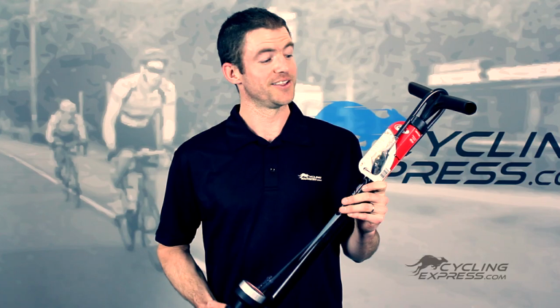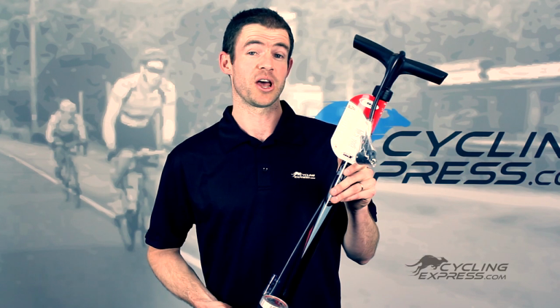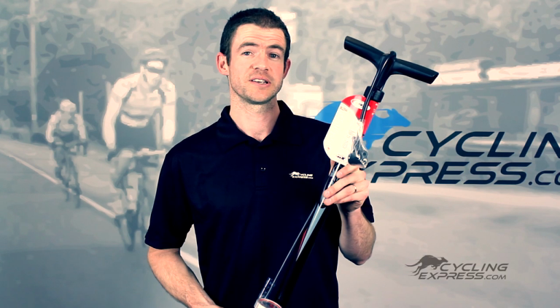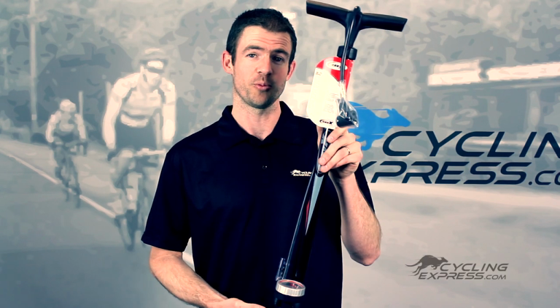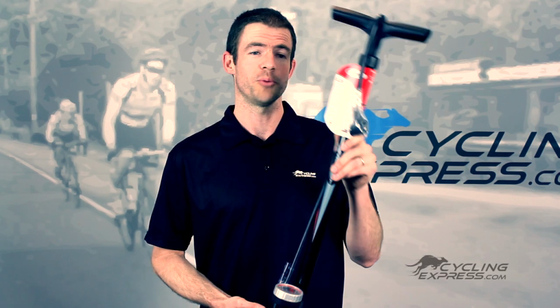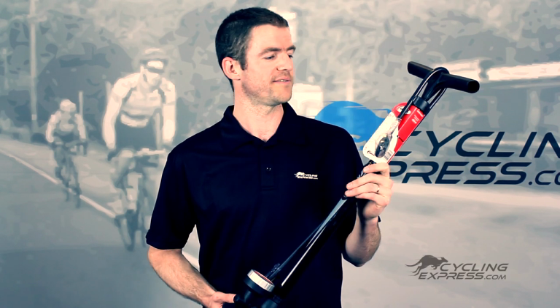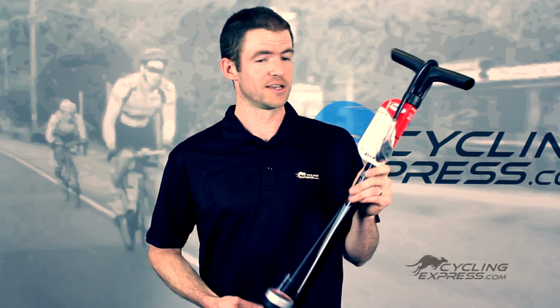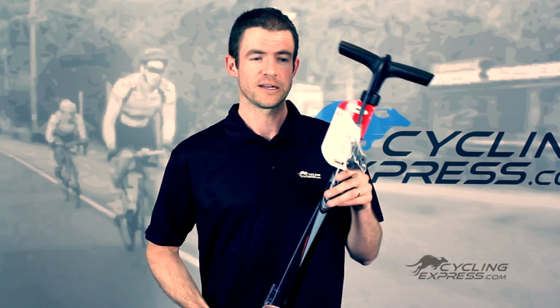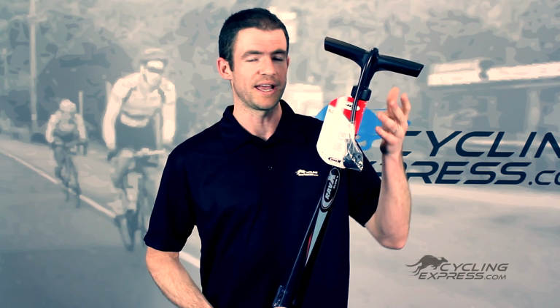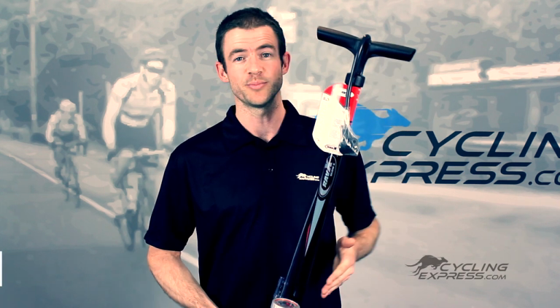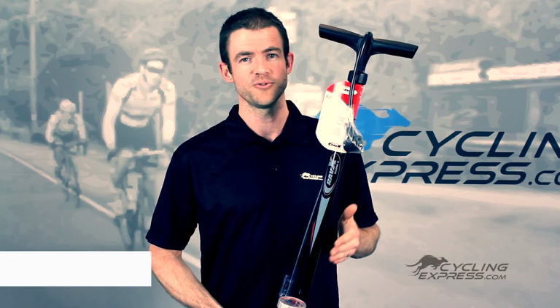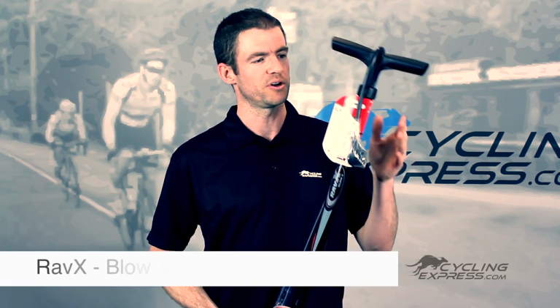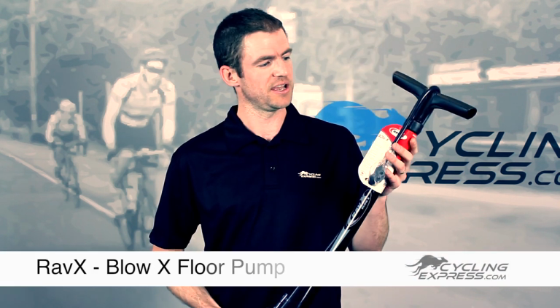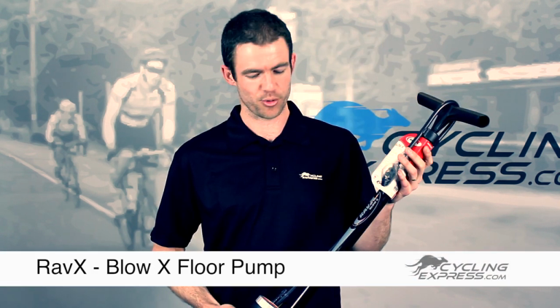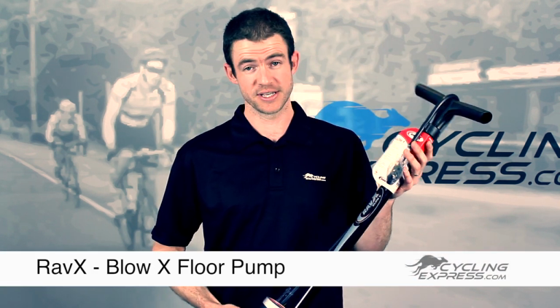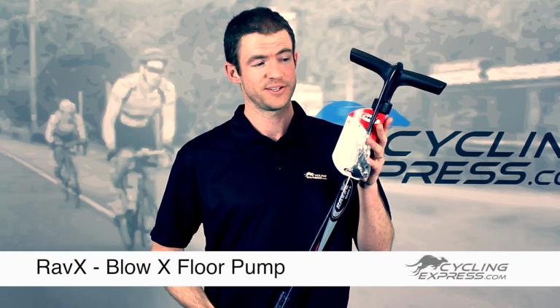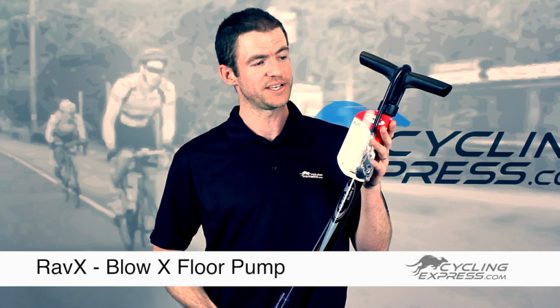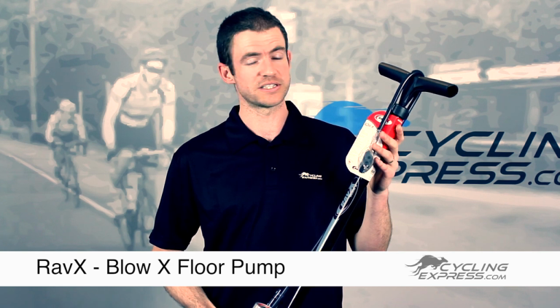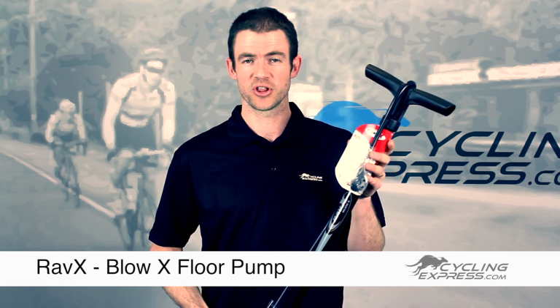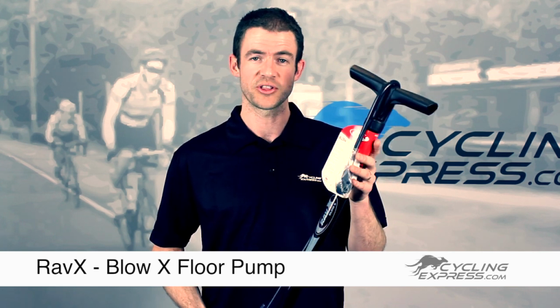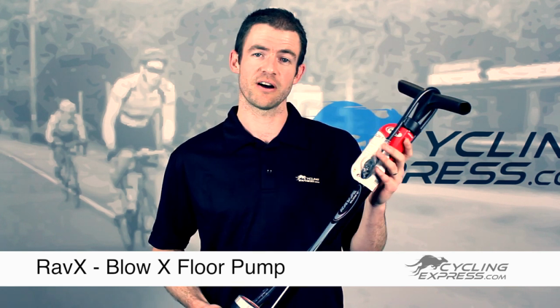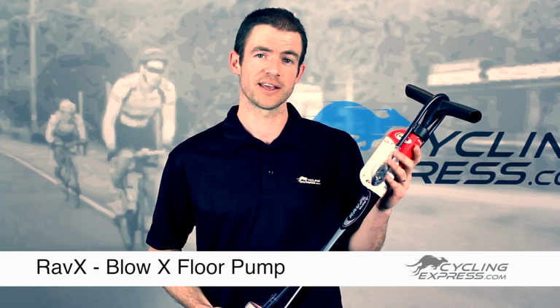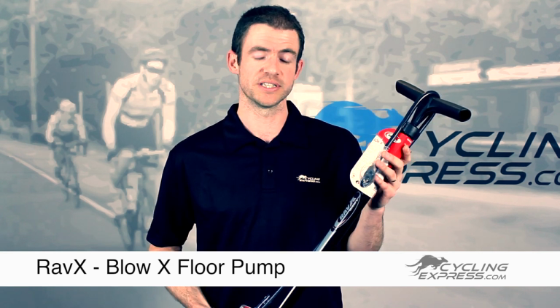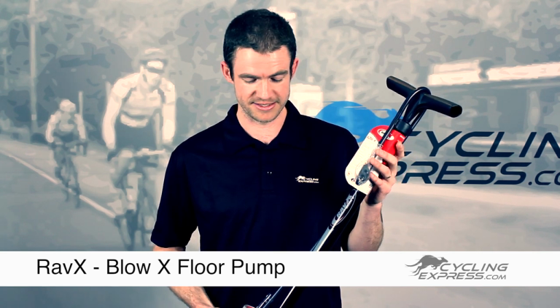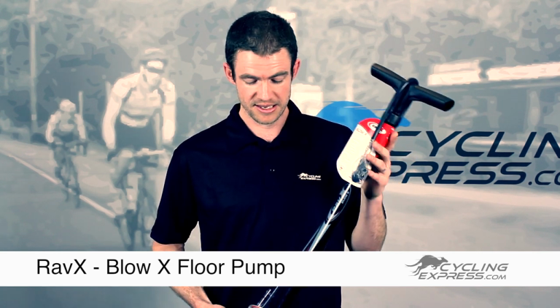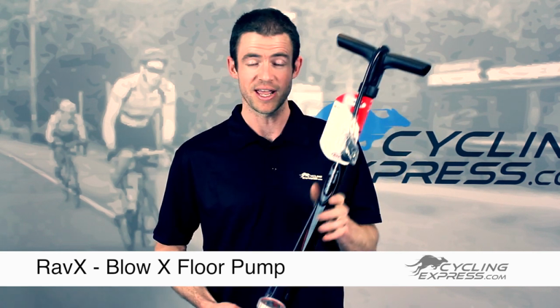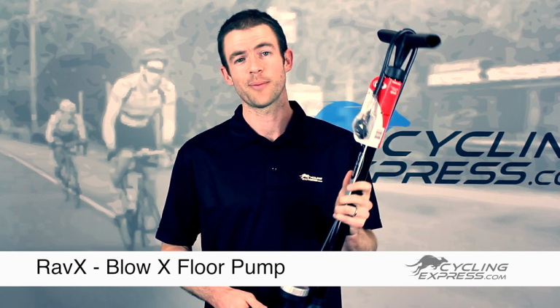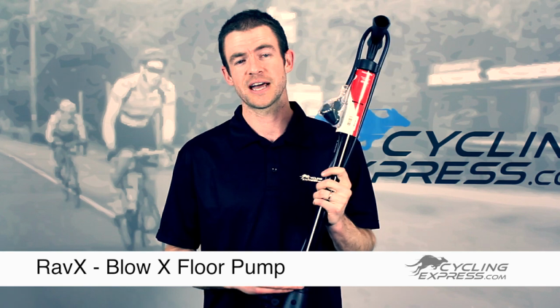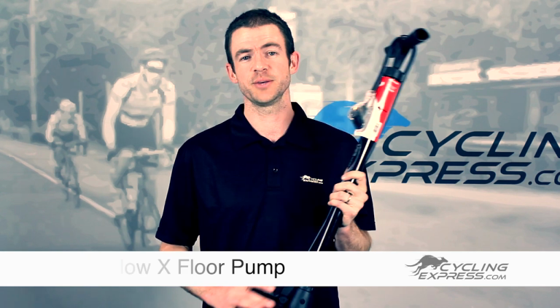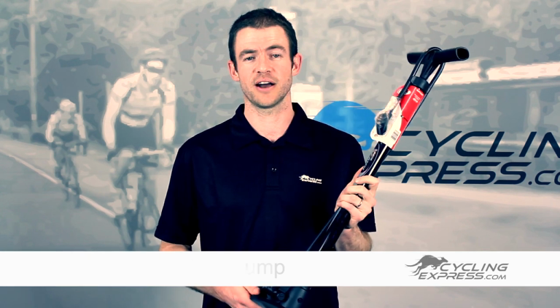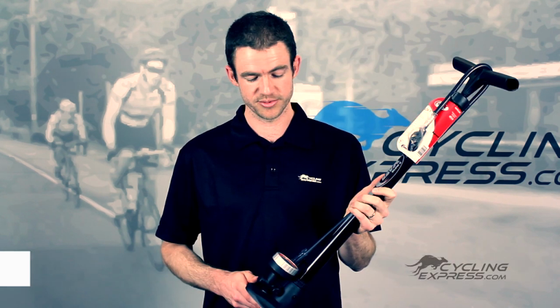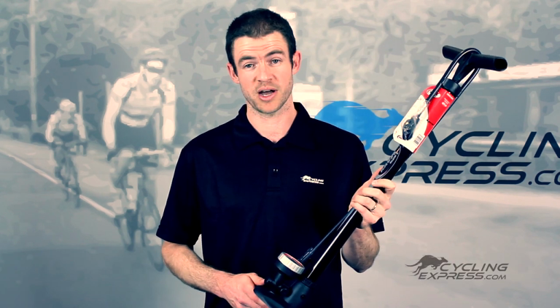This is the Blow-X floor pump from Rav-X, equipped with a steel barrel for longevity and high pressures. This pump is very well equipped for those with both clincher tyres and tubular tyres. Very capable of high pressures — 160 psi is not a problem for this pump.